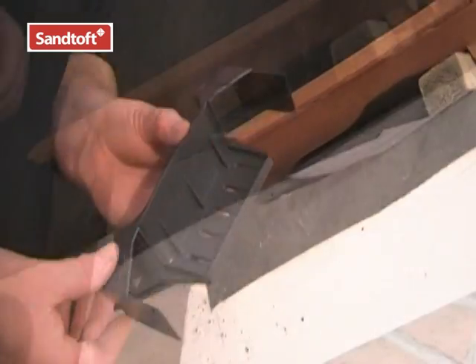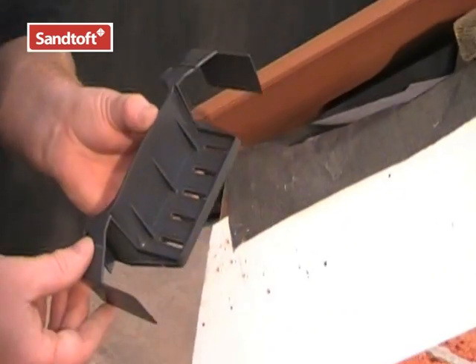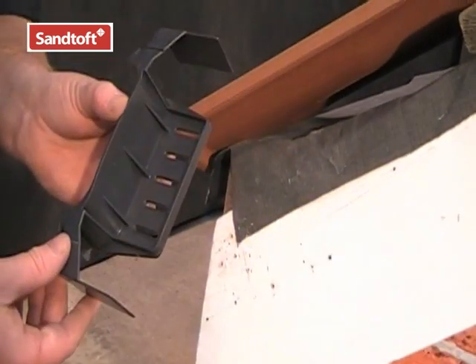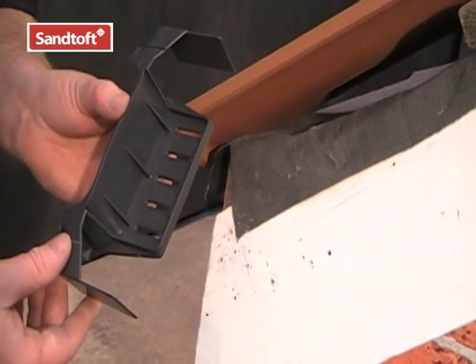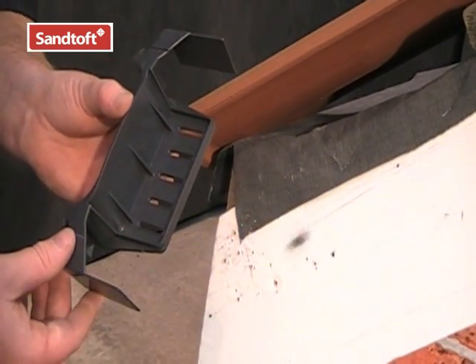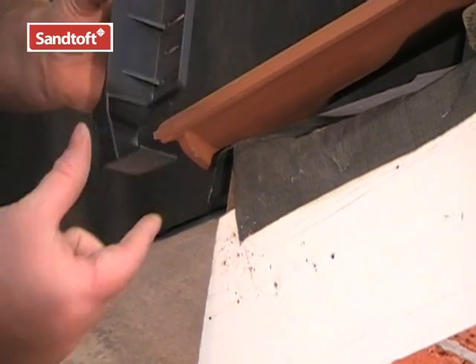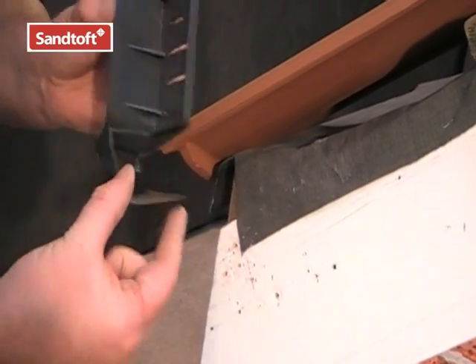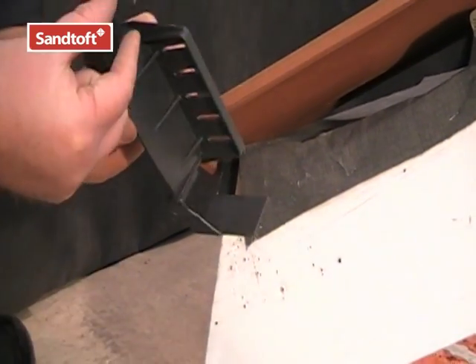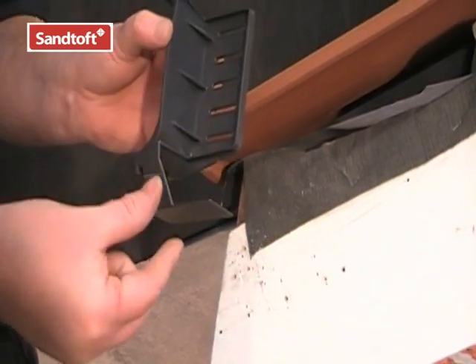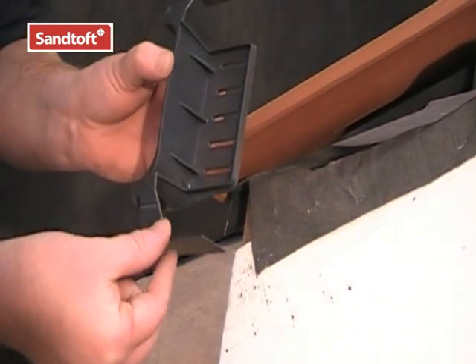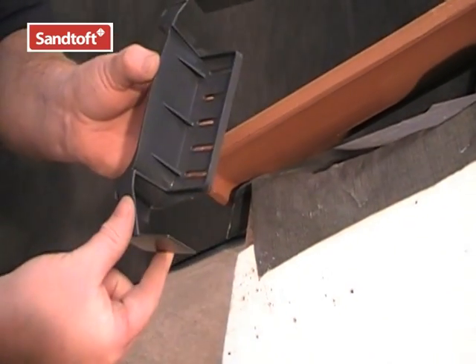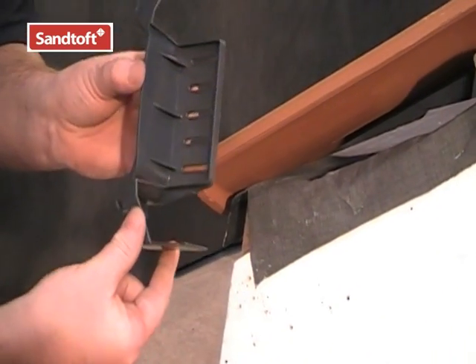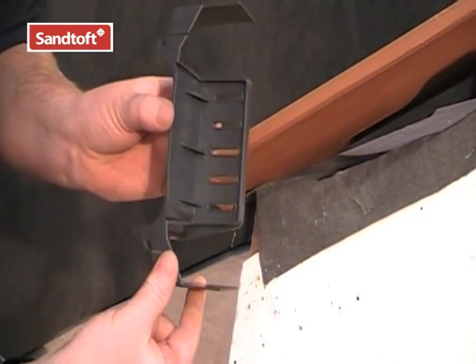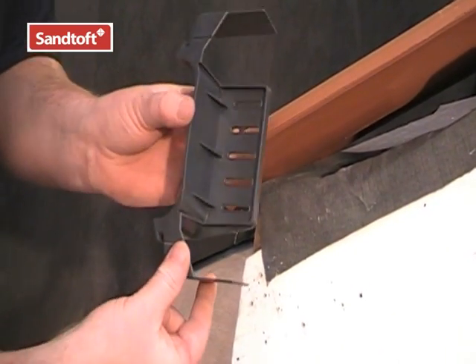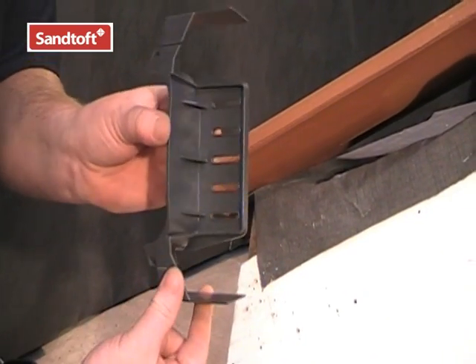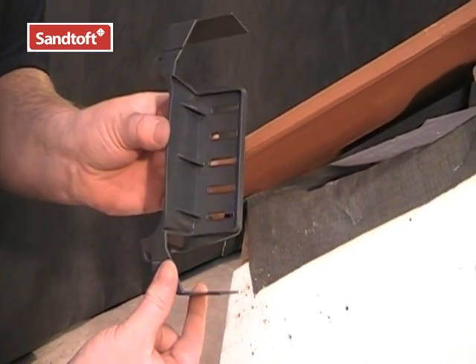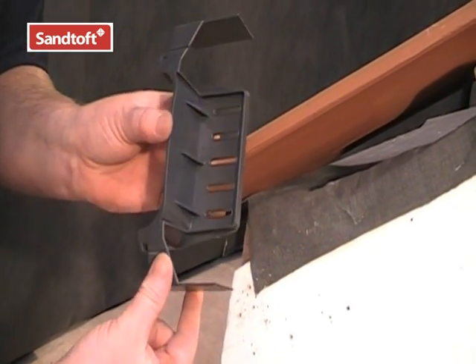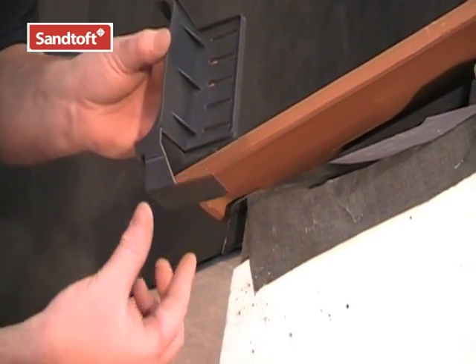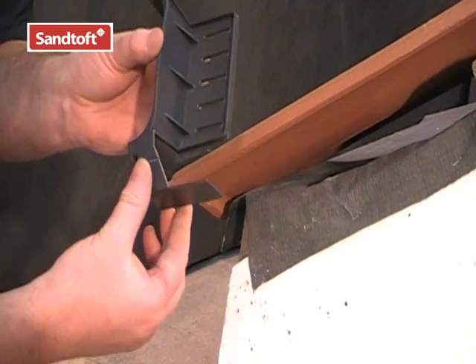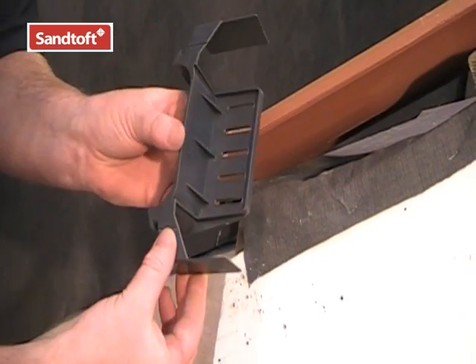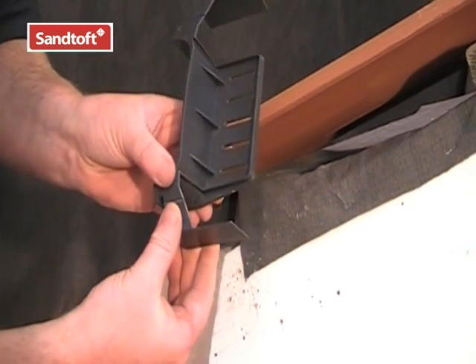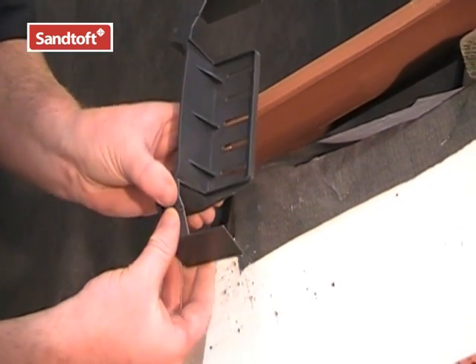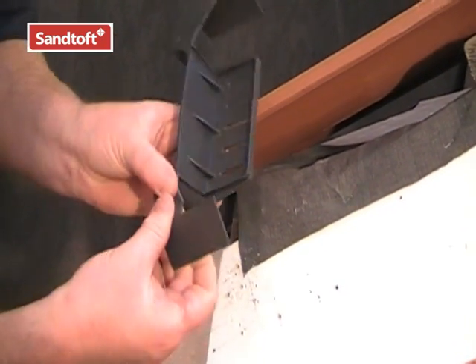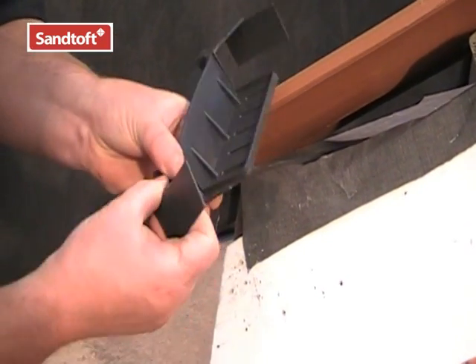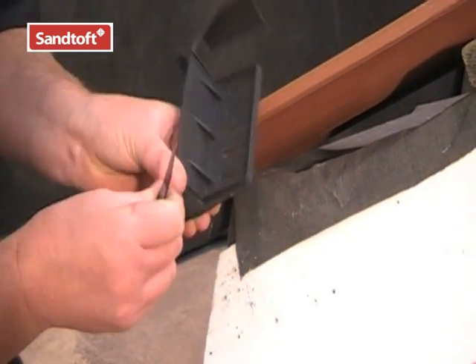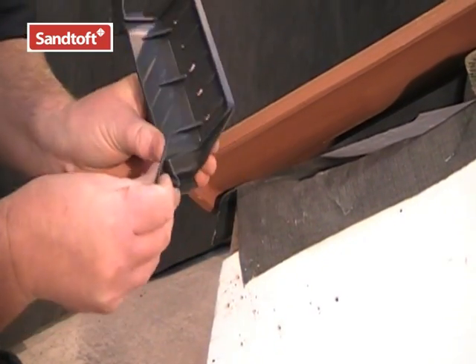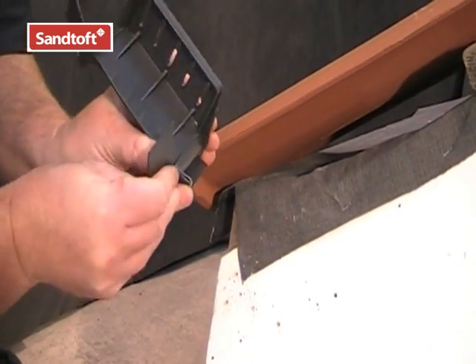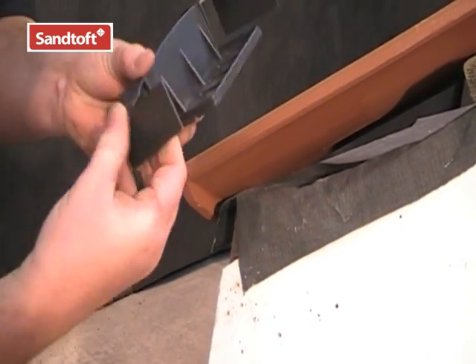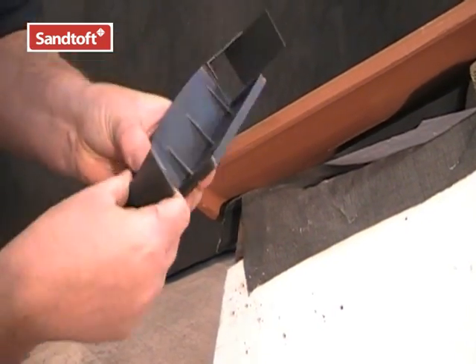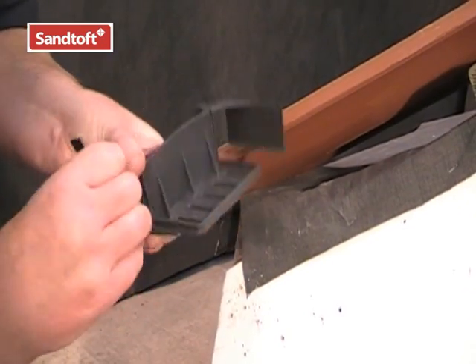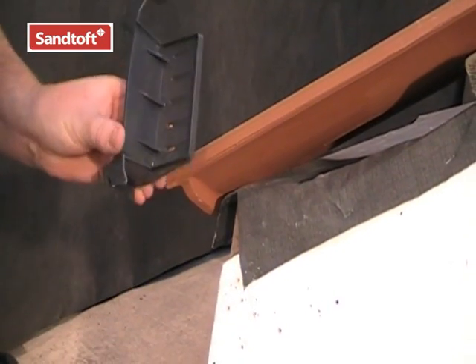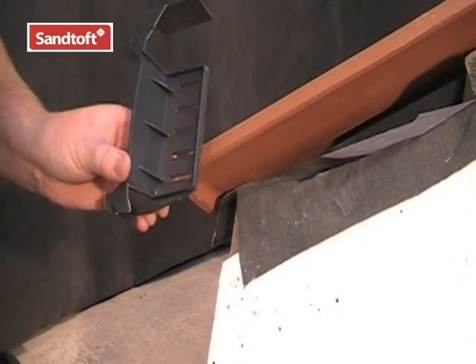This is Santofs eave closure. These are the tile locators. It can be used at either the left or right hand side of the roof. When not in use, the bottom locator can be snapped off and discarded.